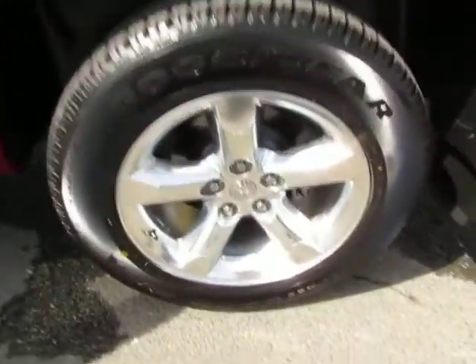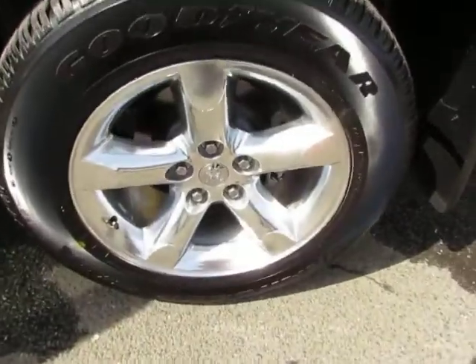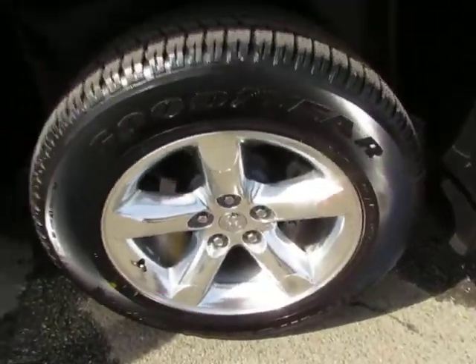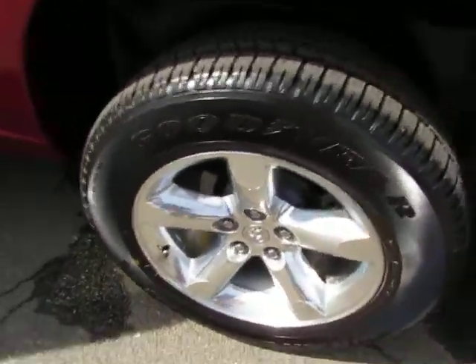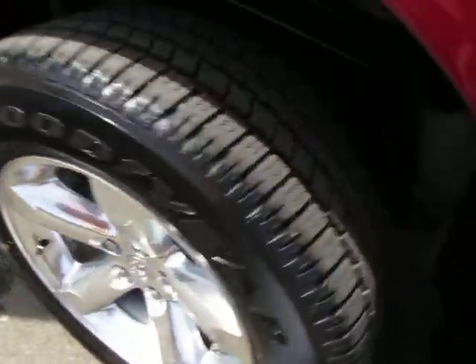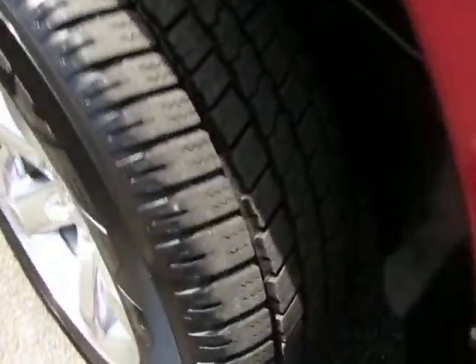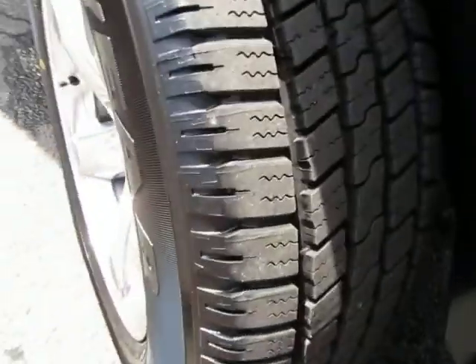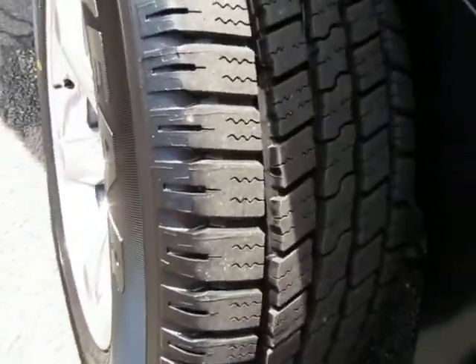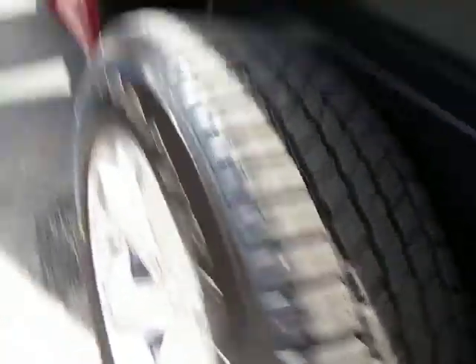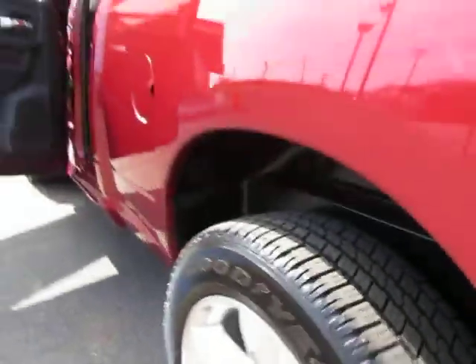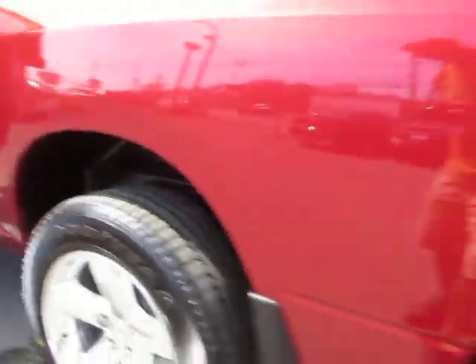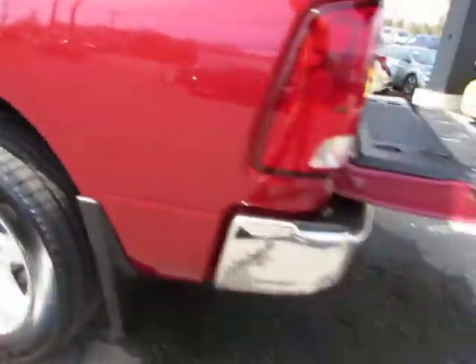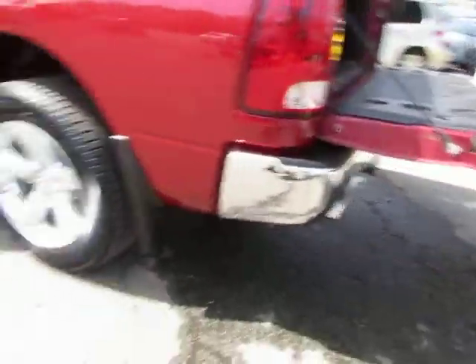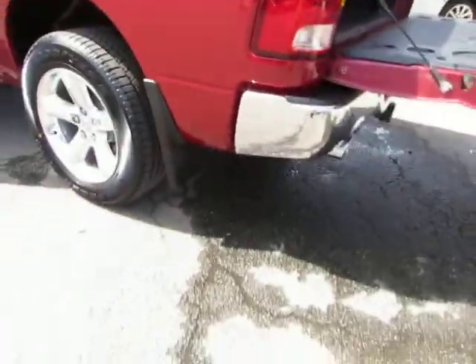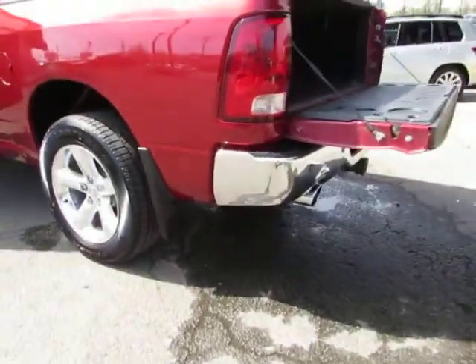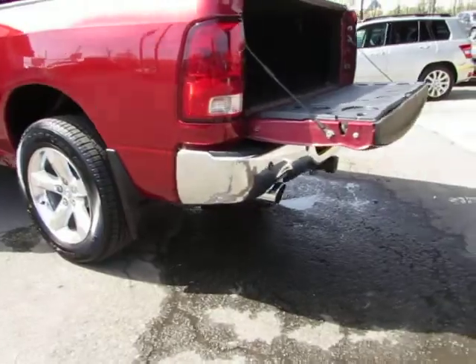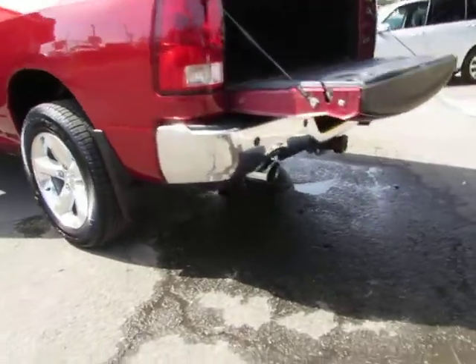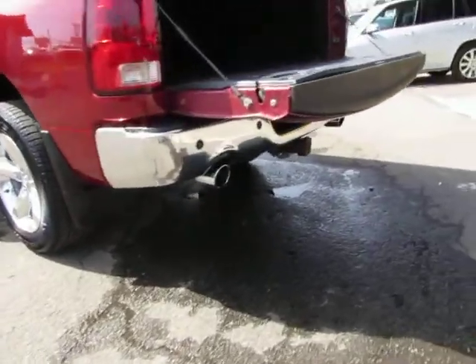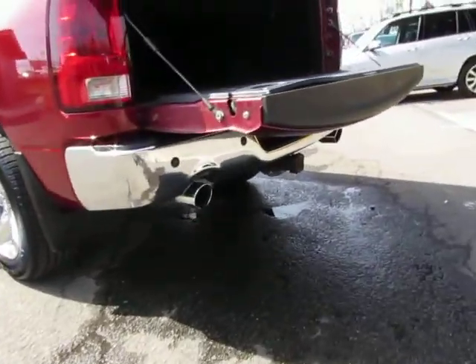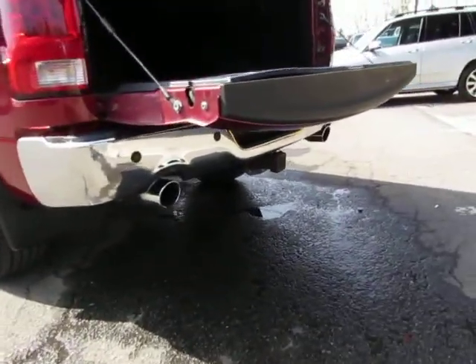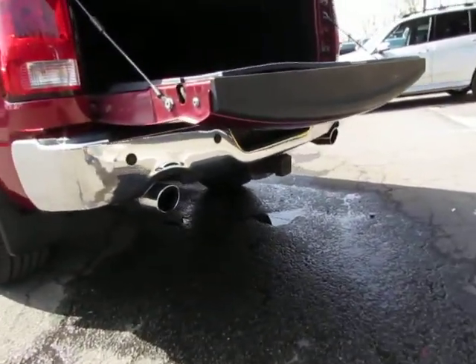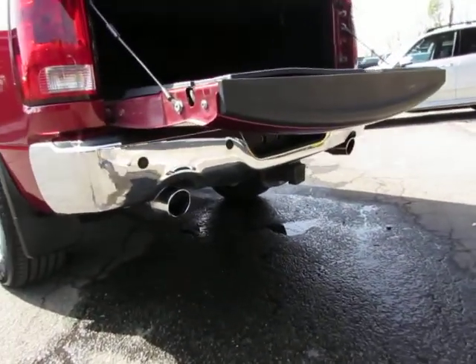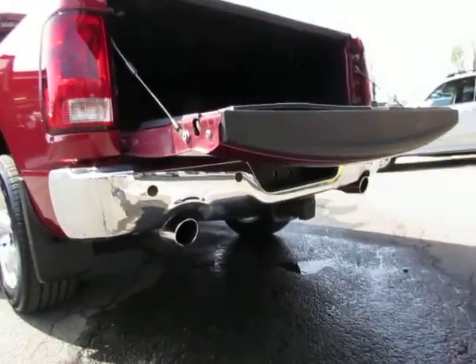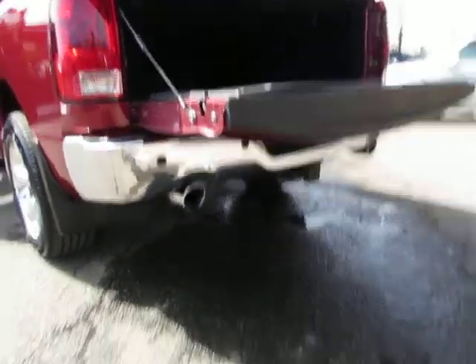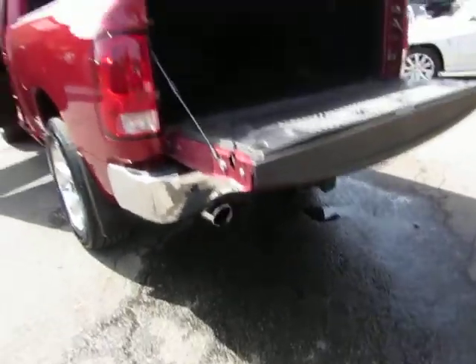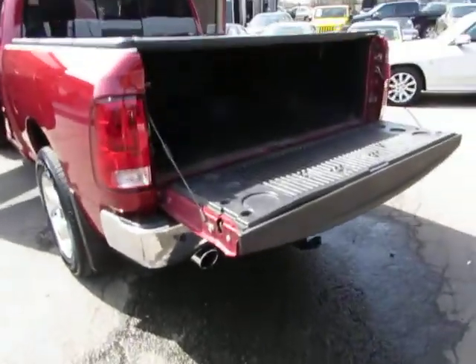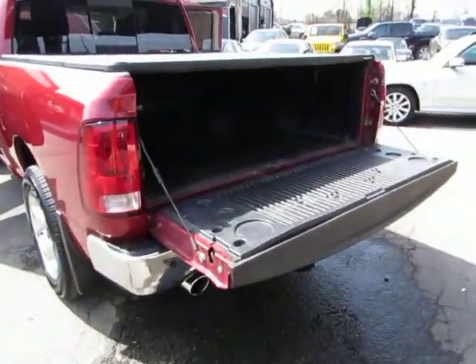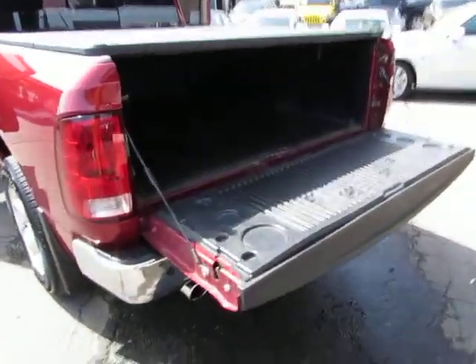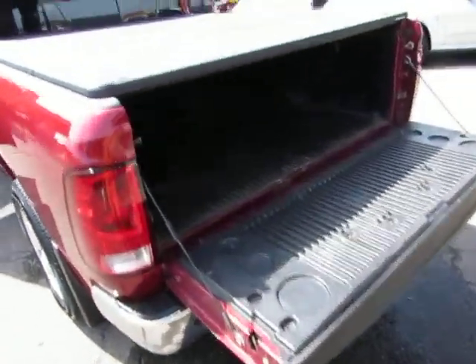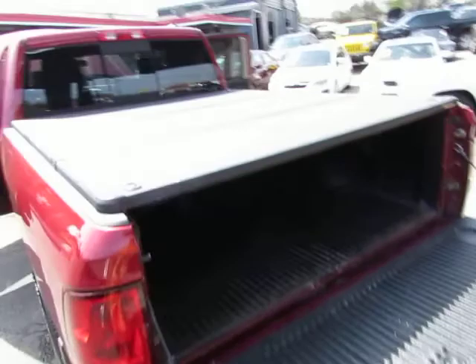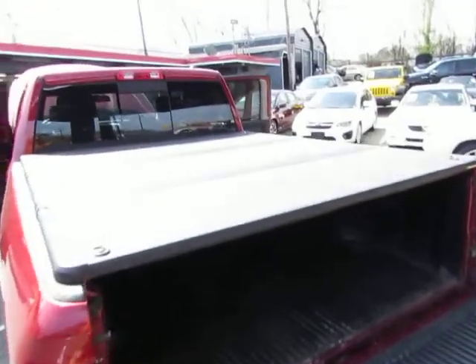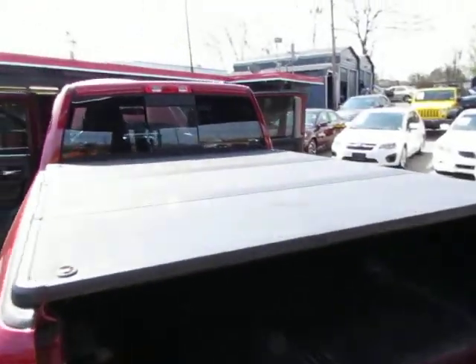It has 4-wheel disc brakes and all-season tires with plenty of tread, mud flaps, chrome bumper, parking sensors, towing package, dual exhaust, bed liner, and bed cover.